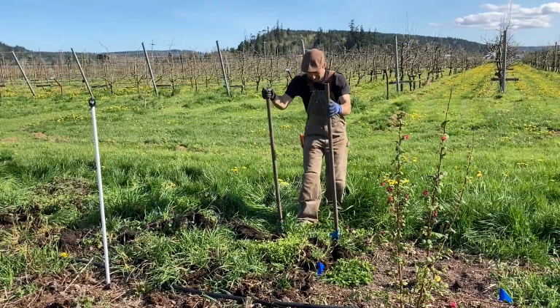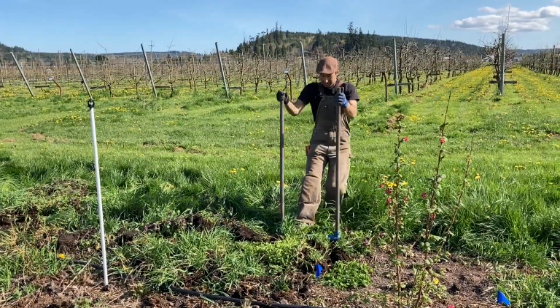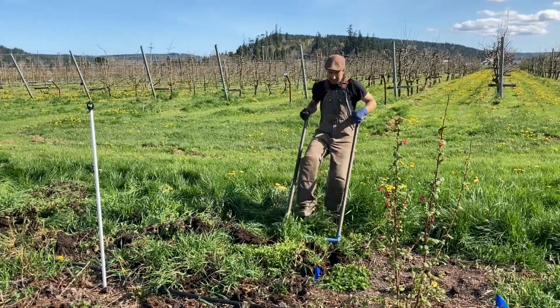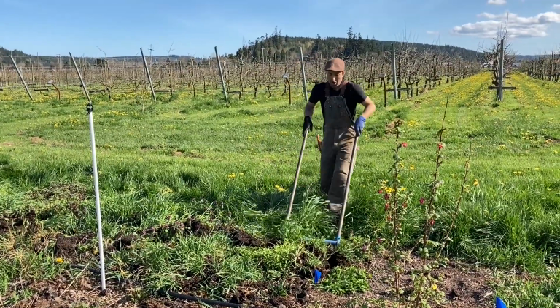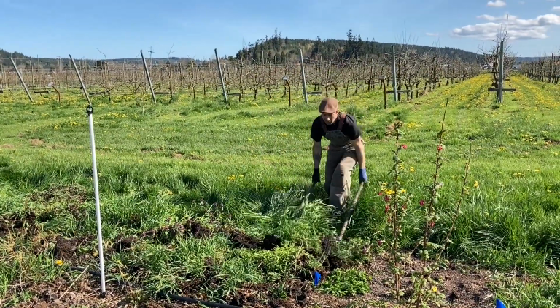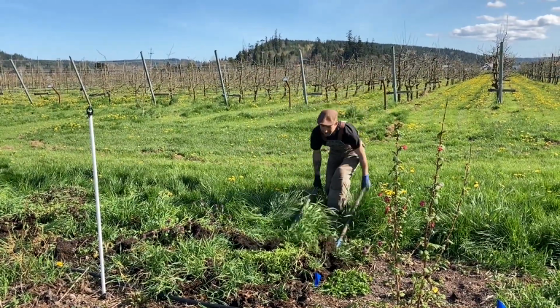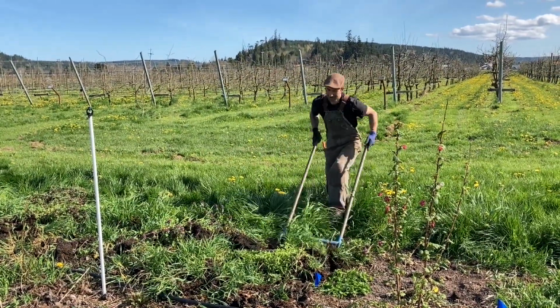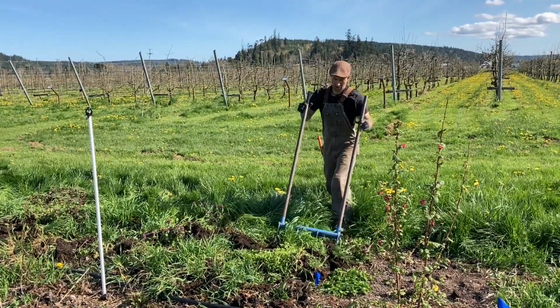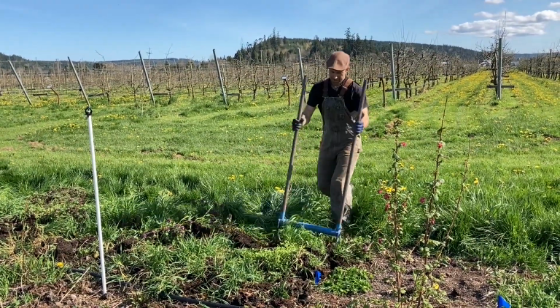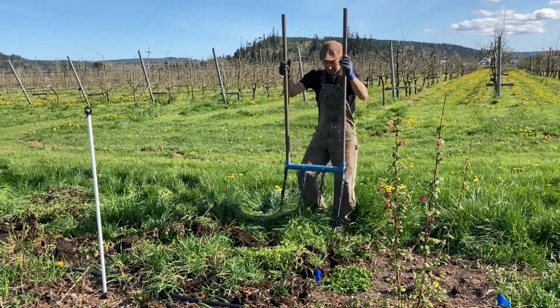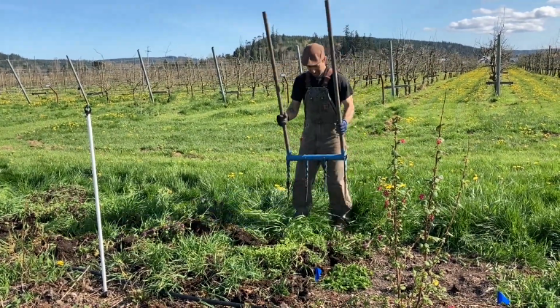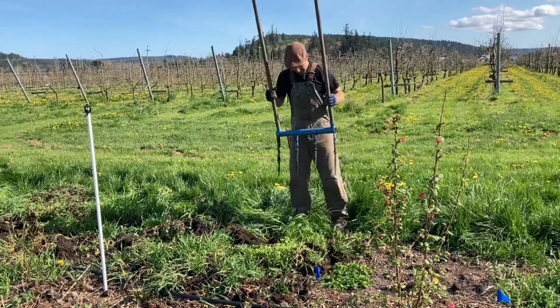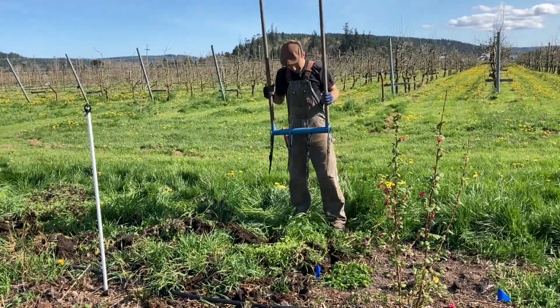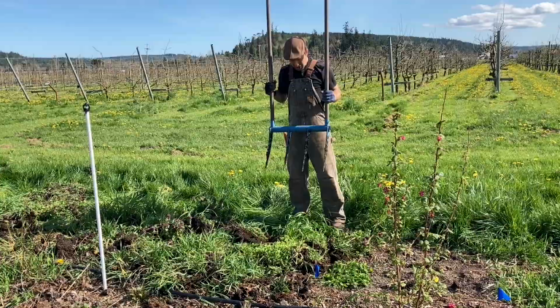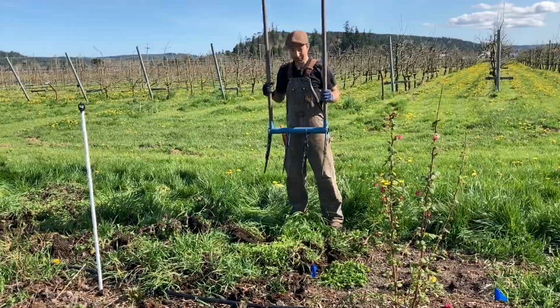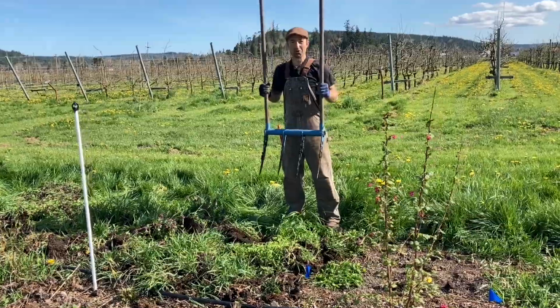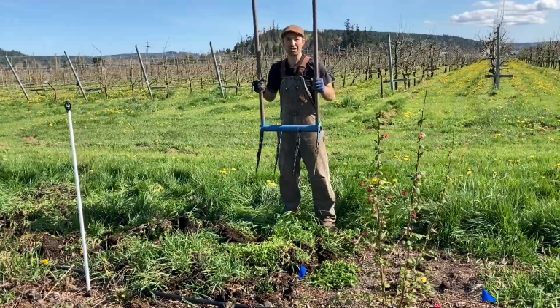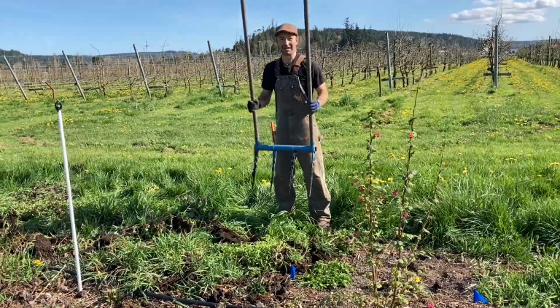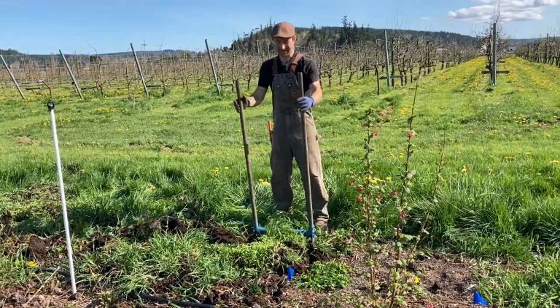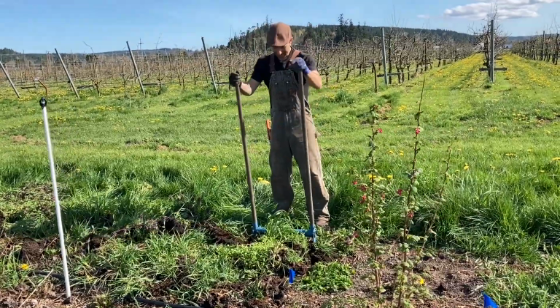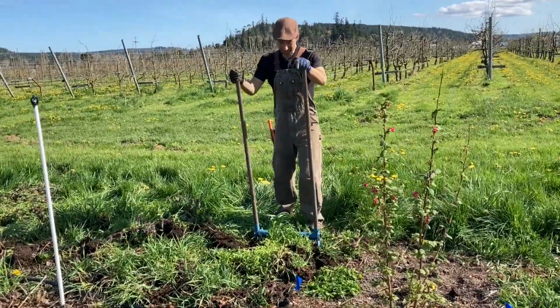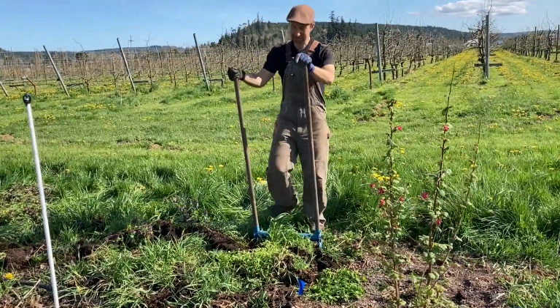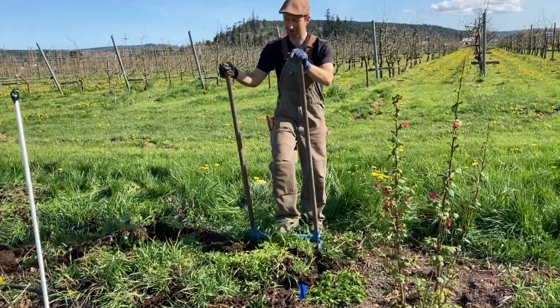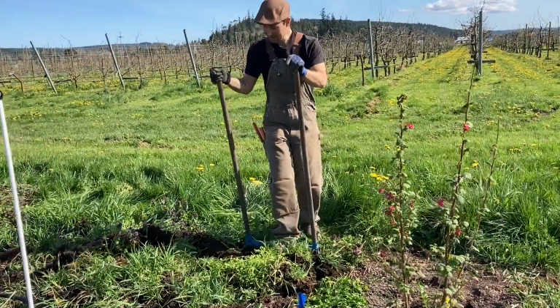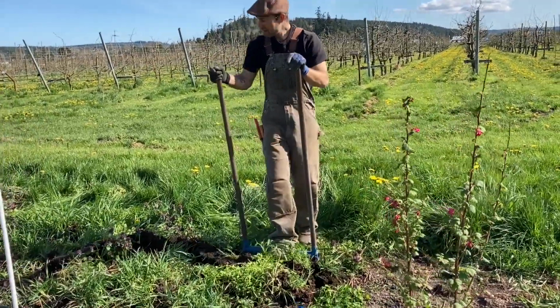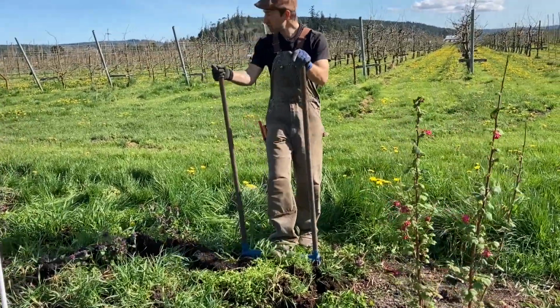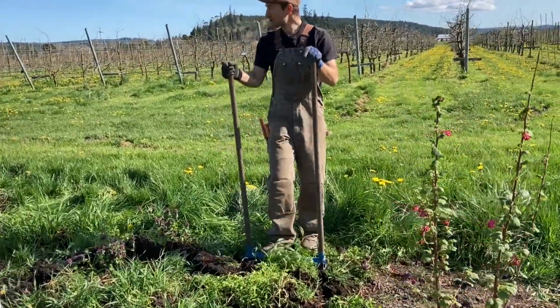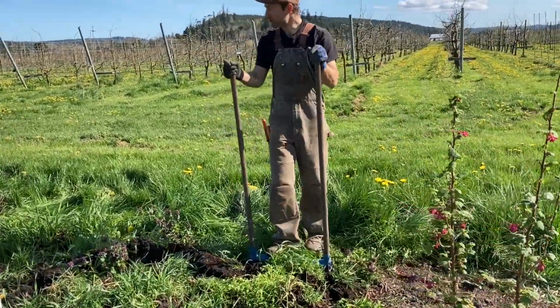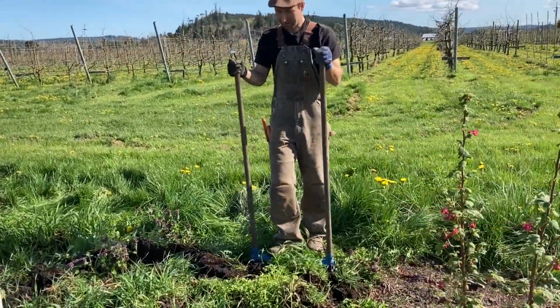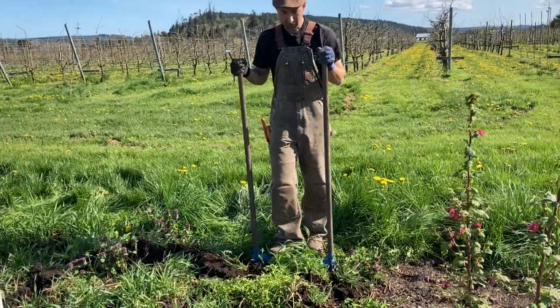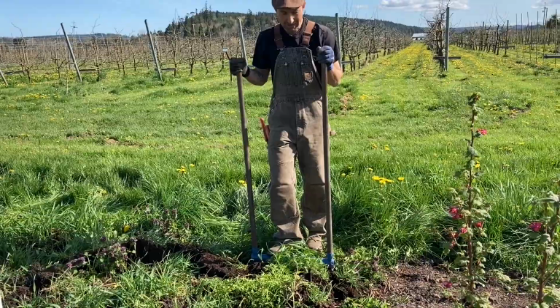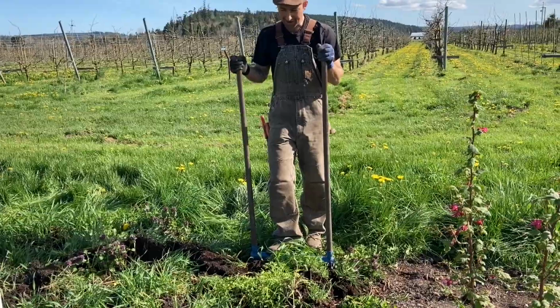This is the broadfork. Its main use is for loosening things as I loosen the soil, and I'm loosening this up so we can get these weeds out of here.